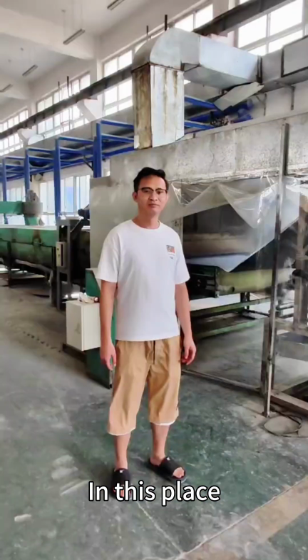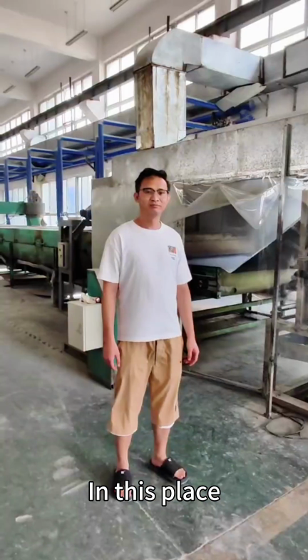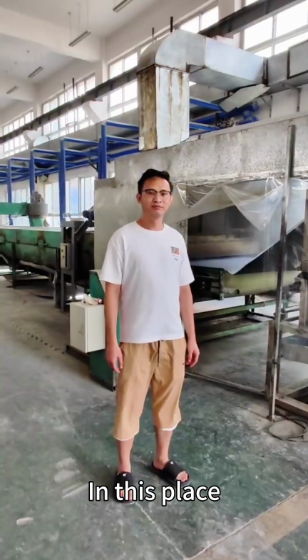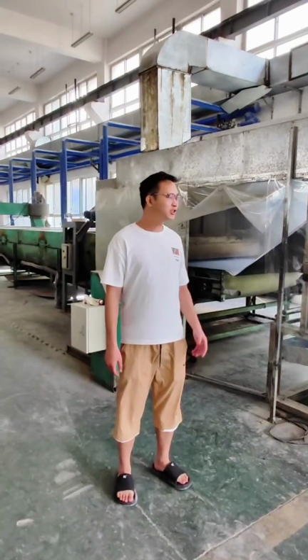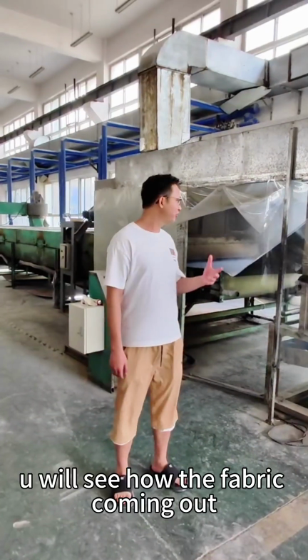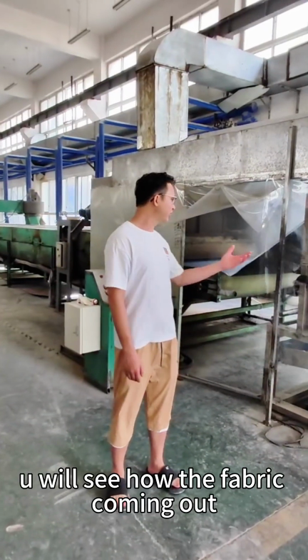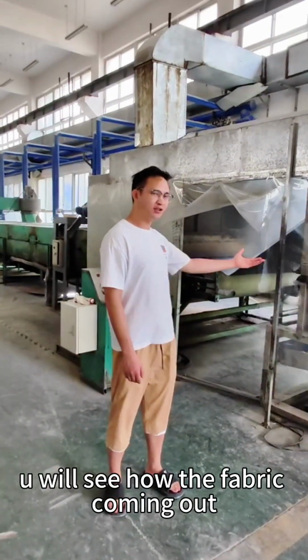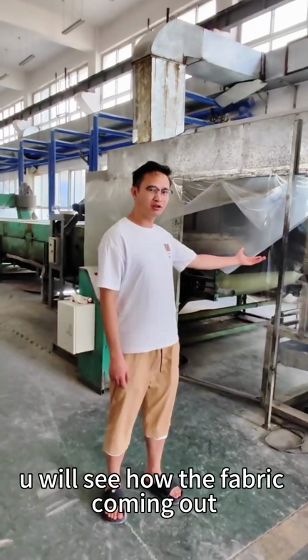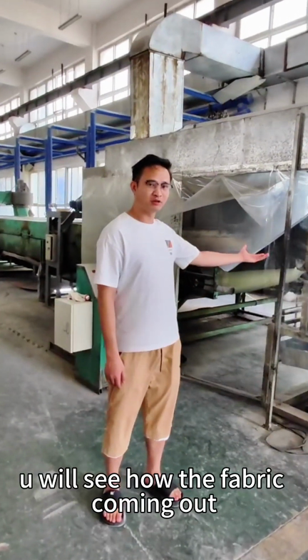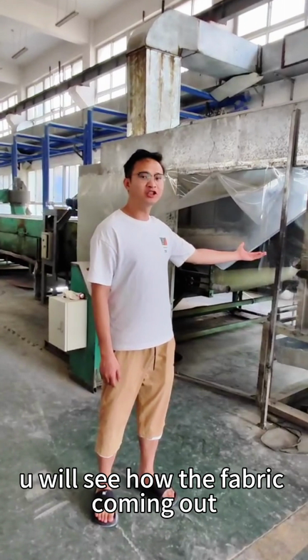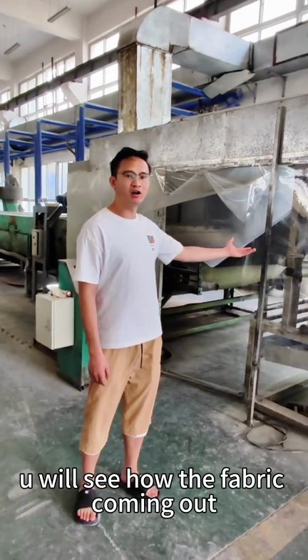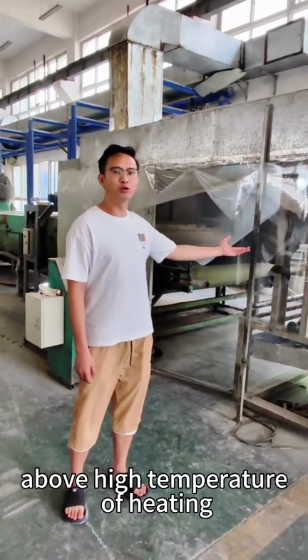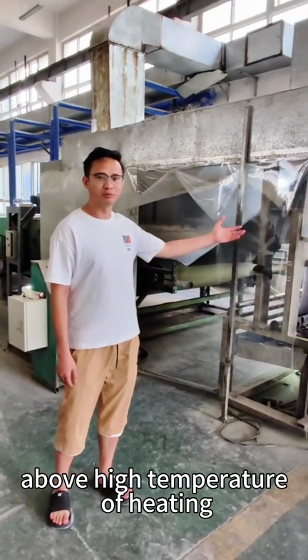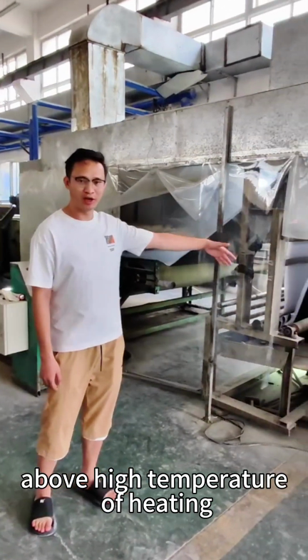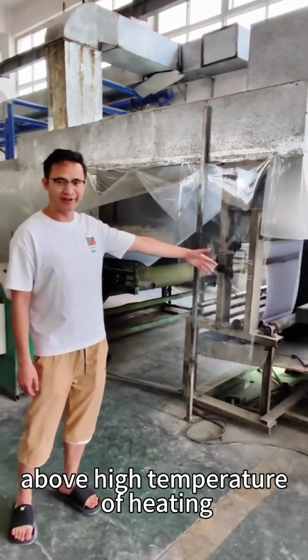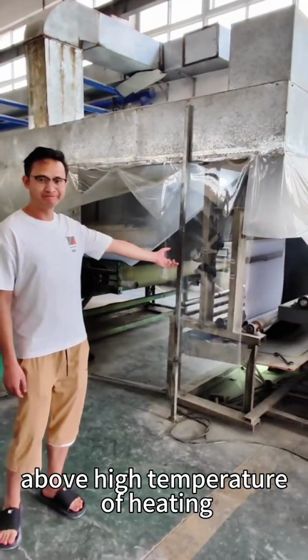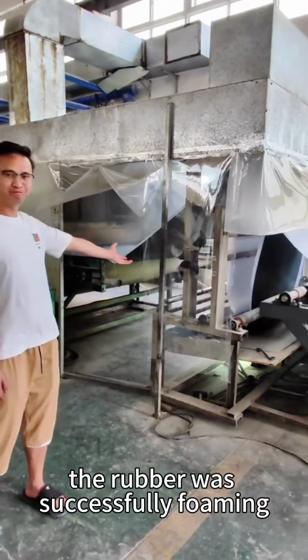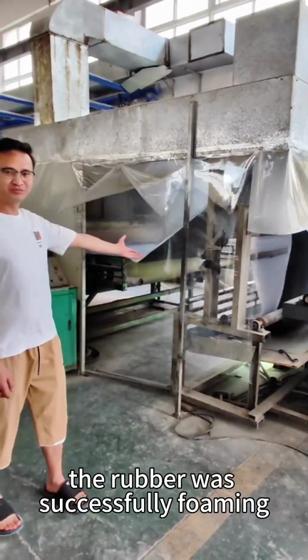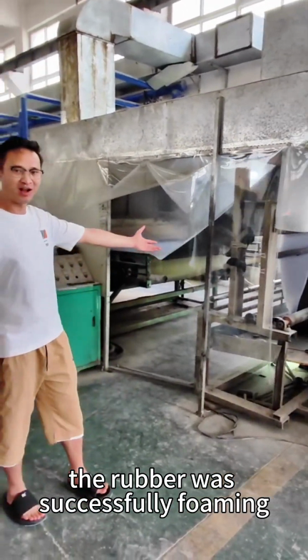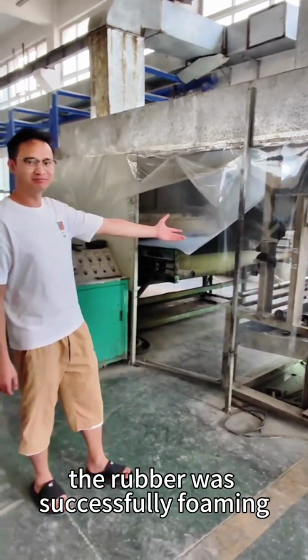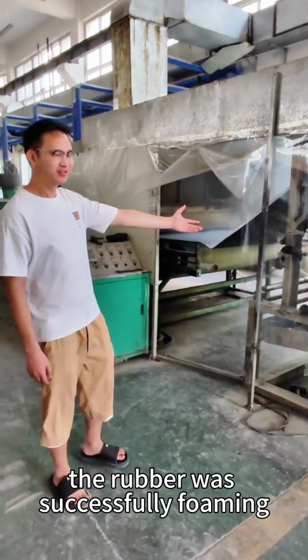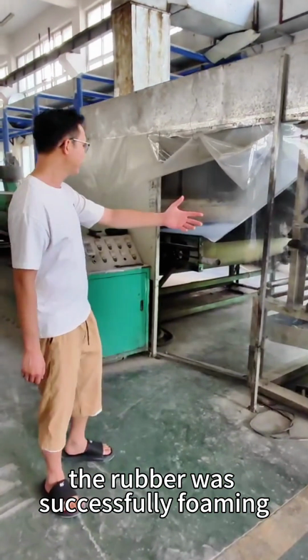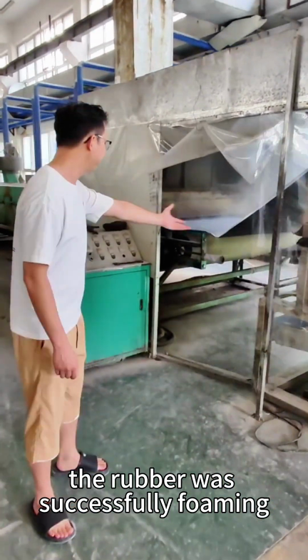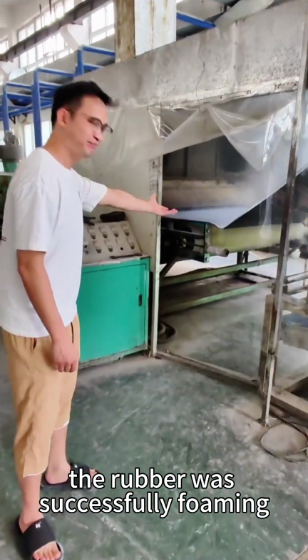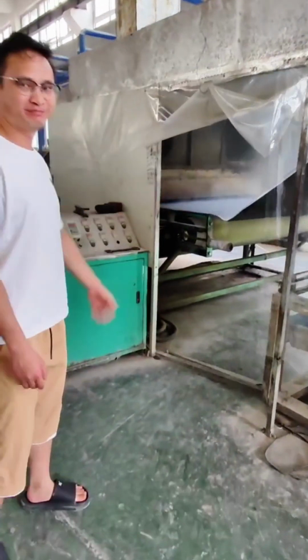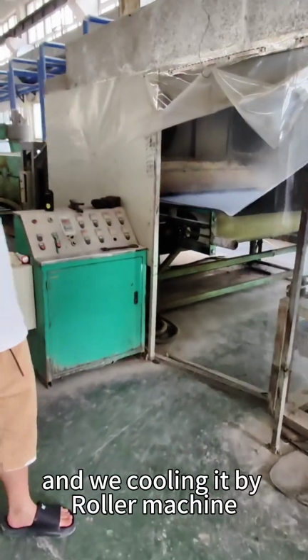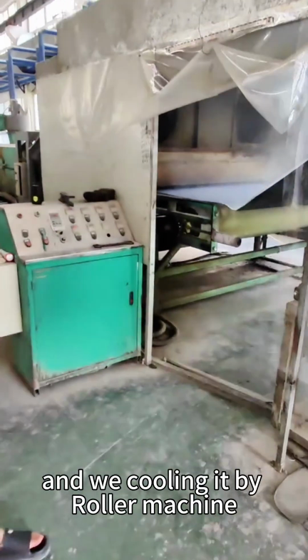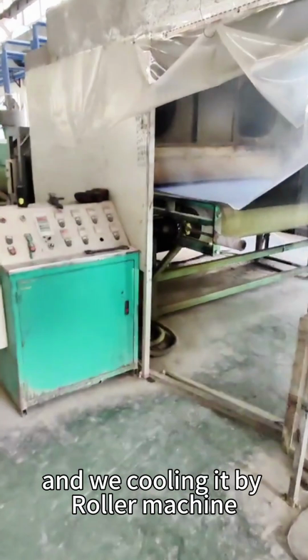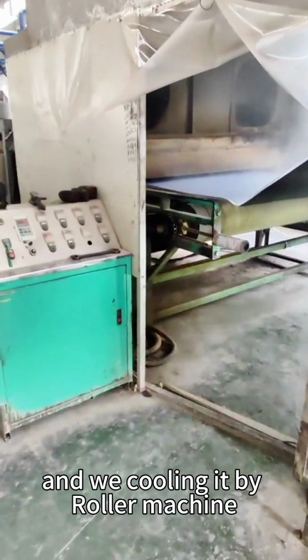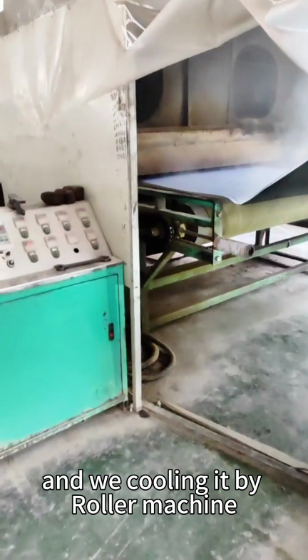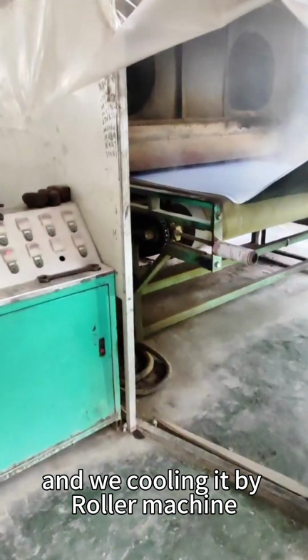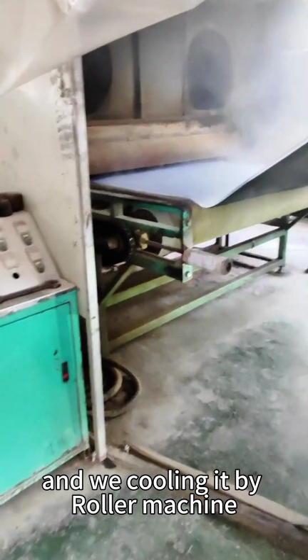In this place, you will see how the fabric coming out above high temperature of heating — the rubber was successfully foaming — and then recooling it by roller machine.